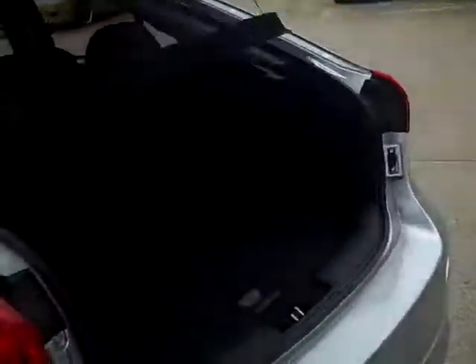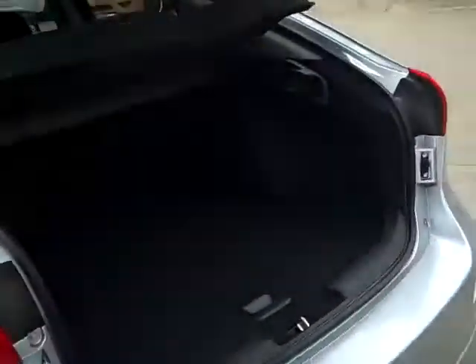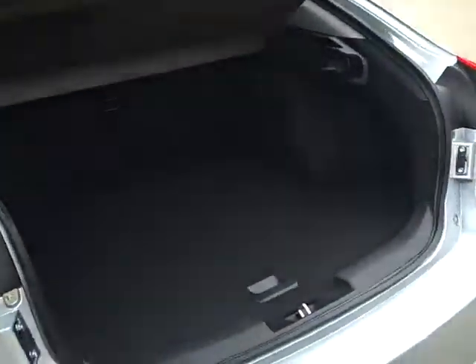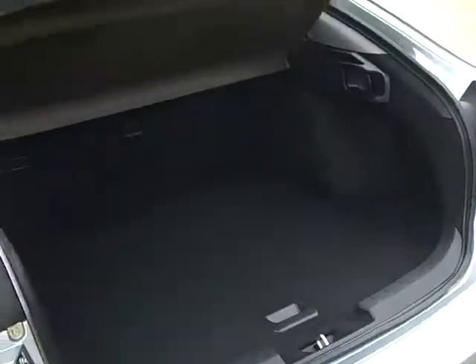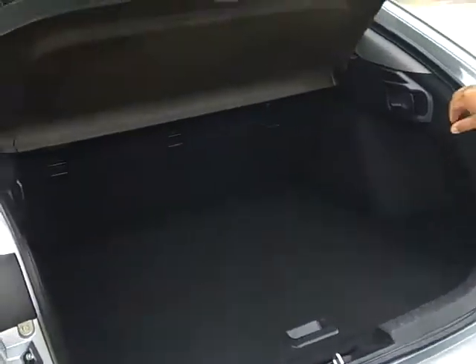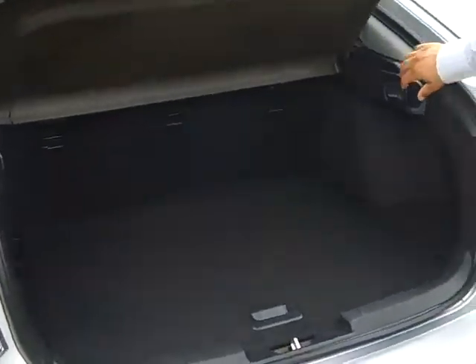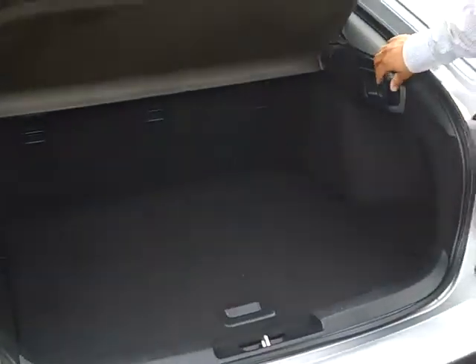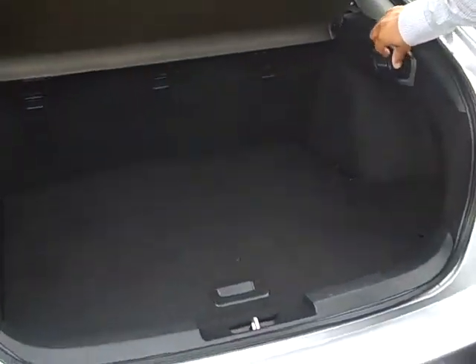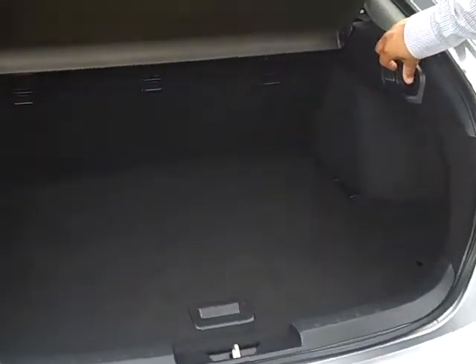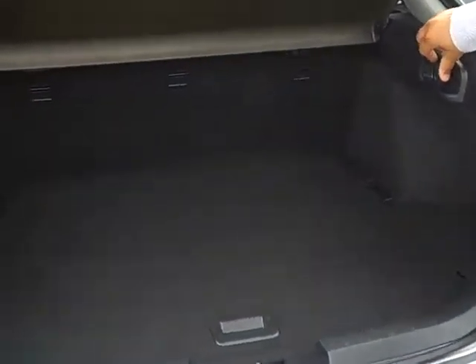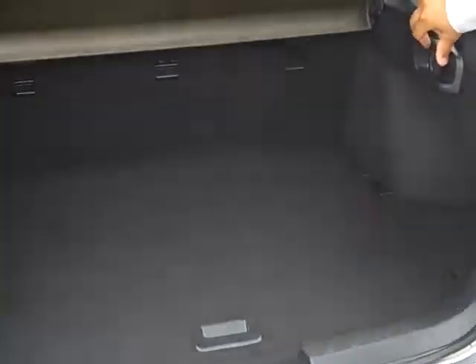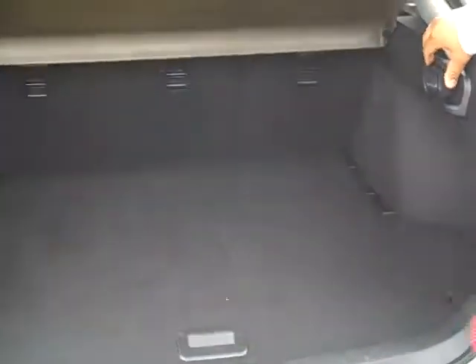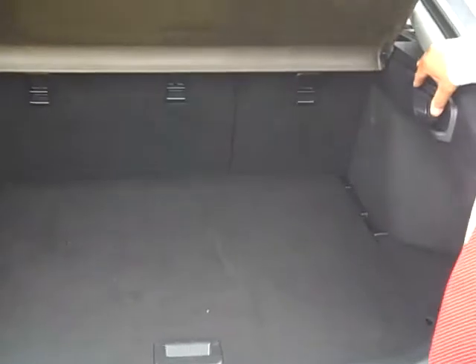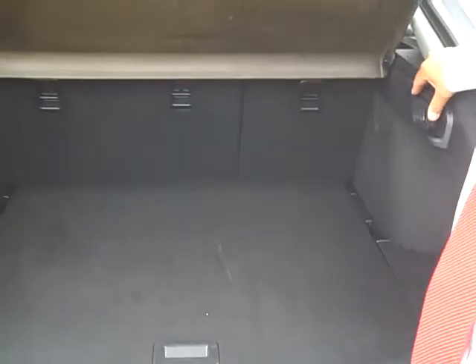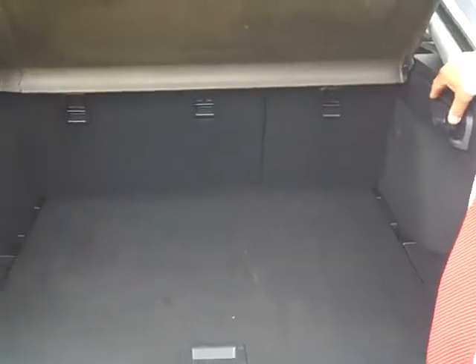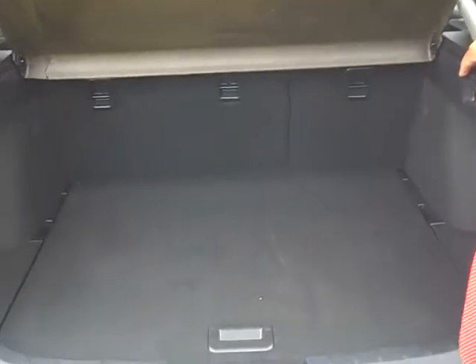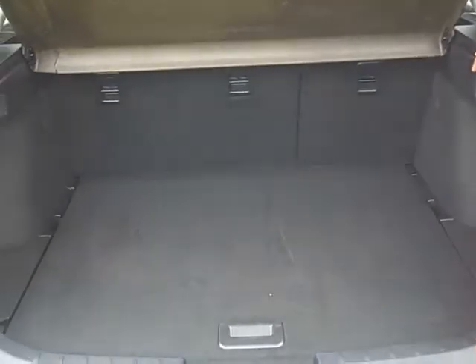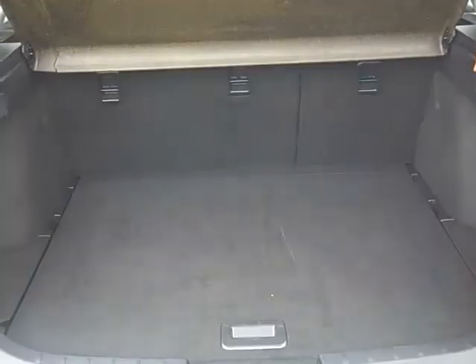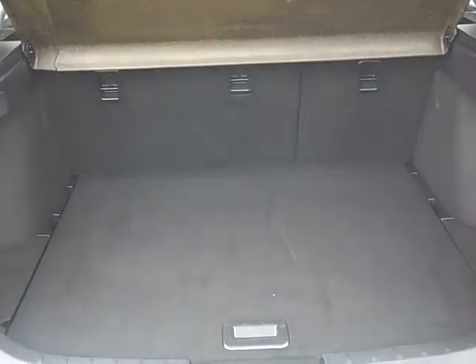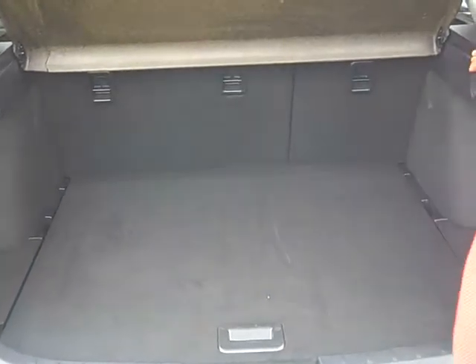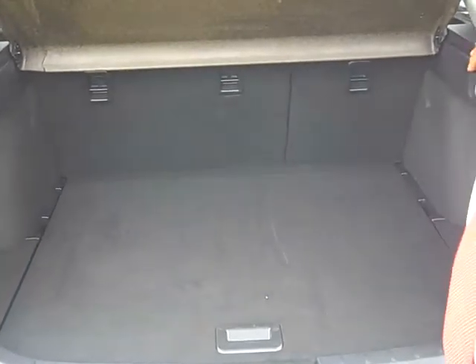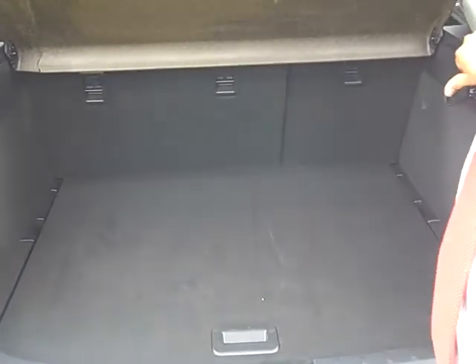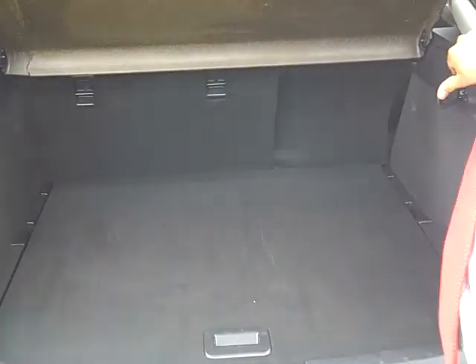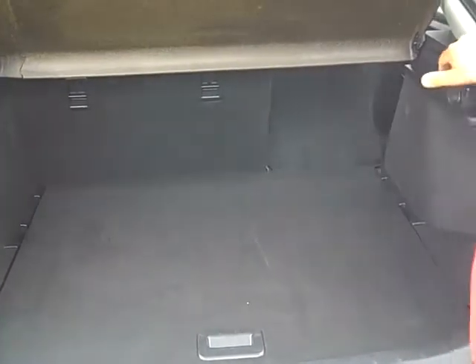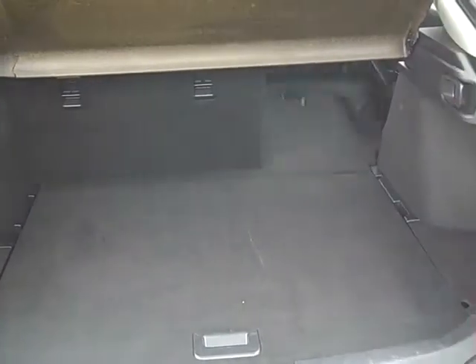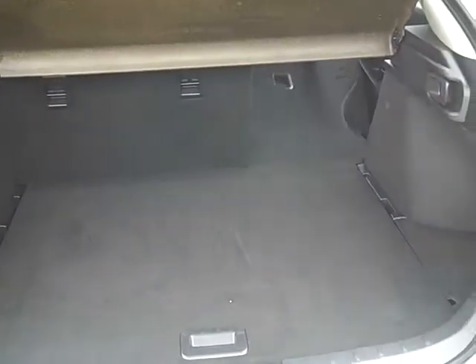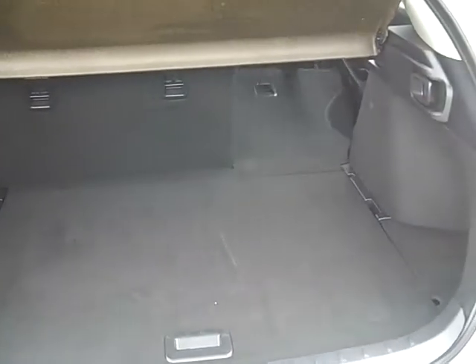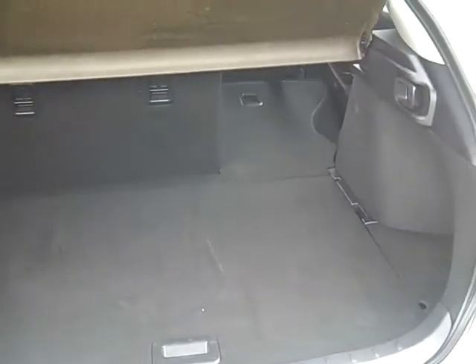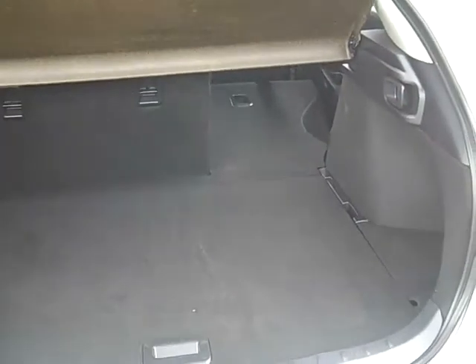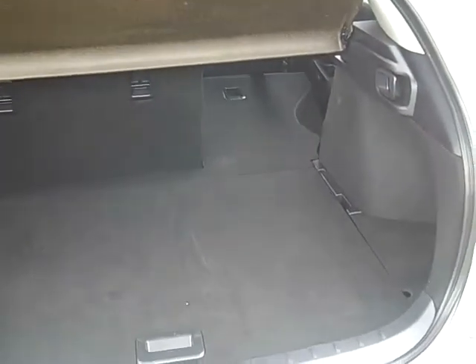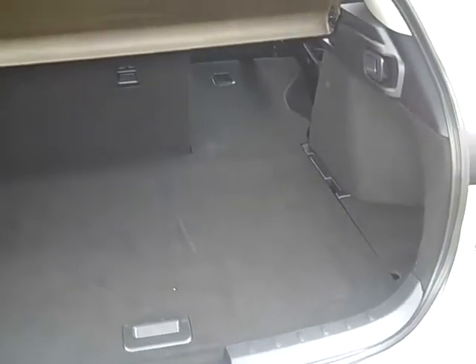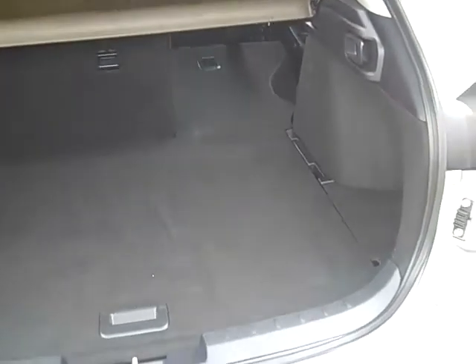As you open up the rear, you can see that it's got a 60-40 rear fold seat, which automatically folds from the back as well.